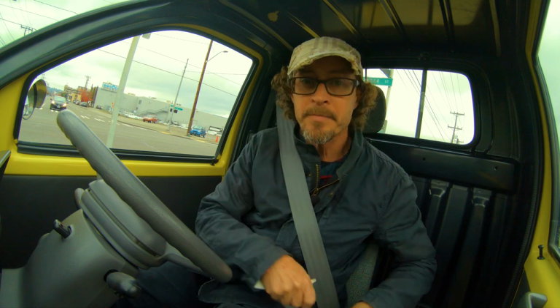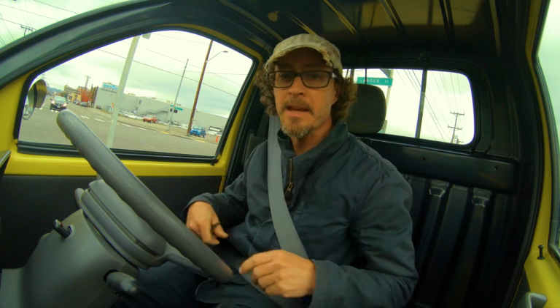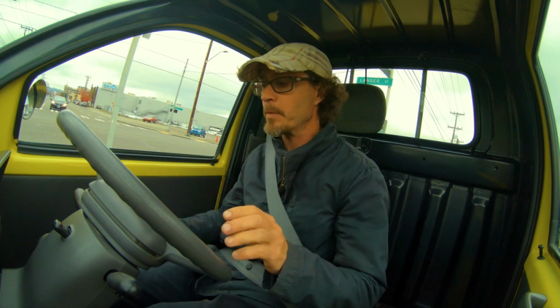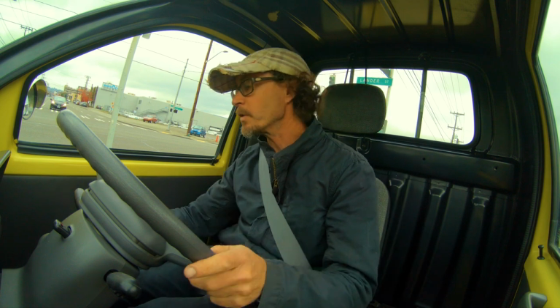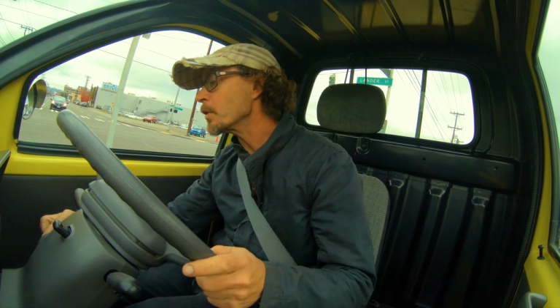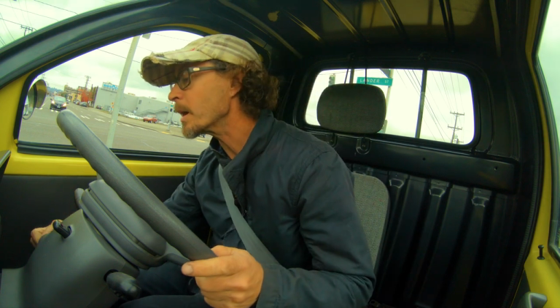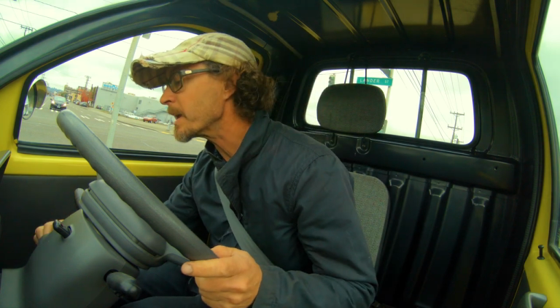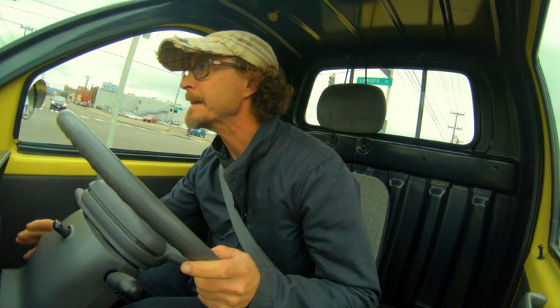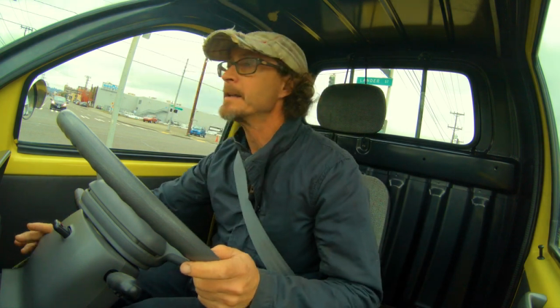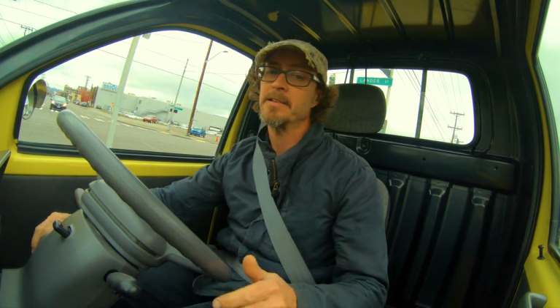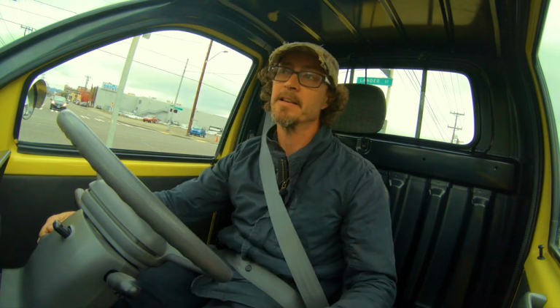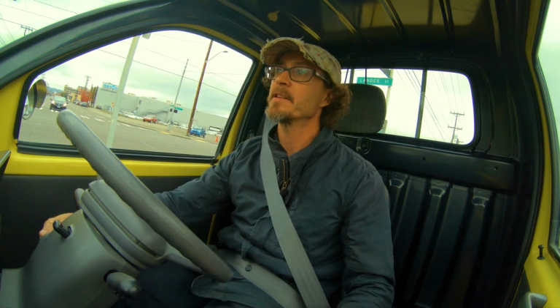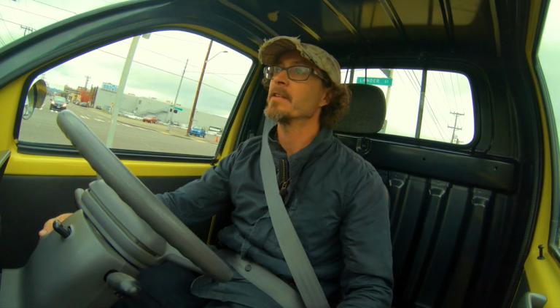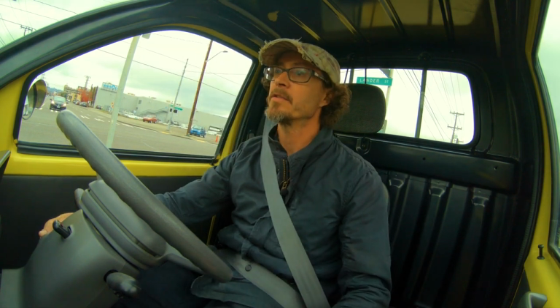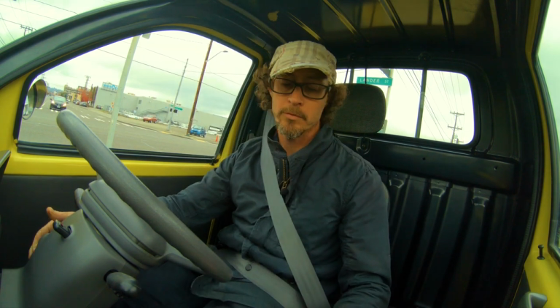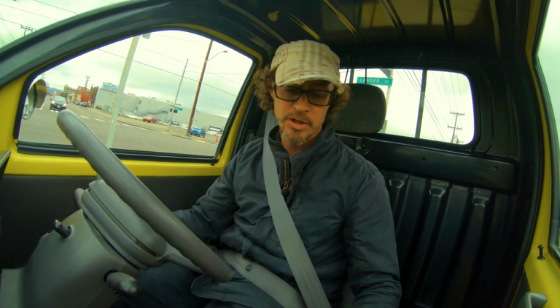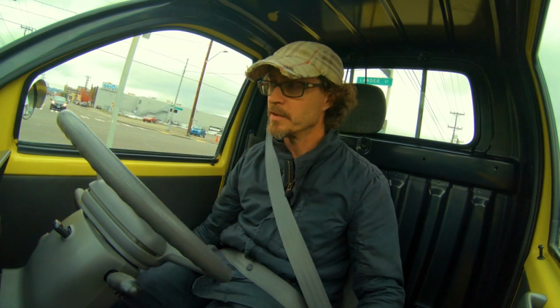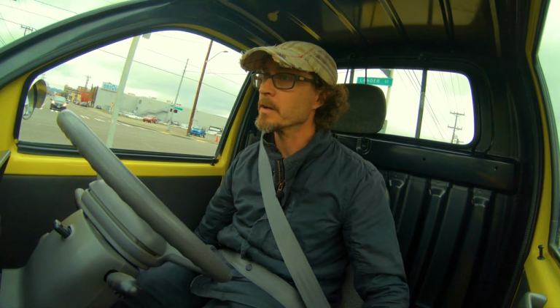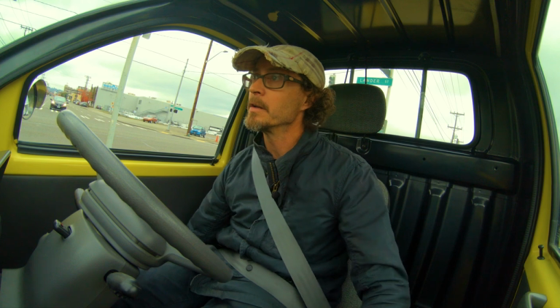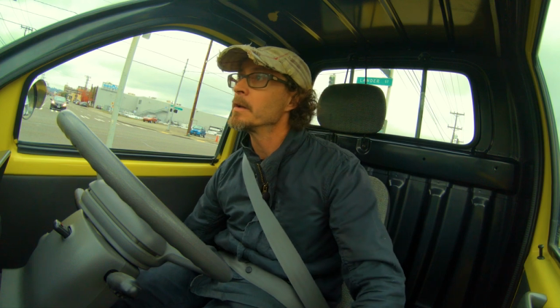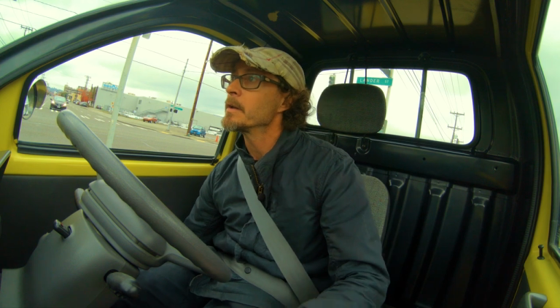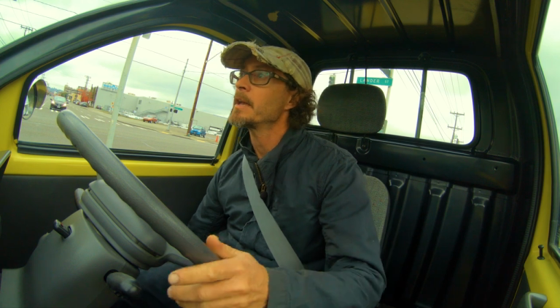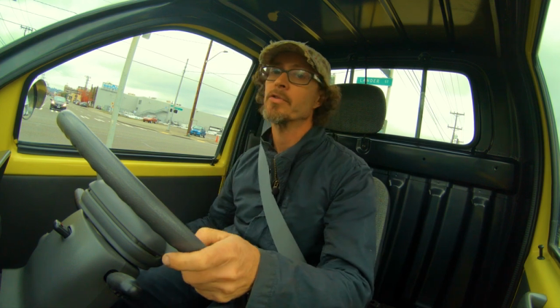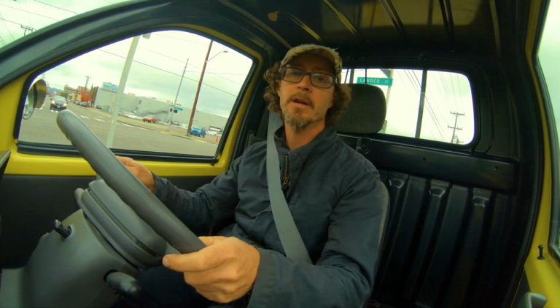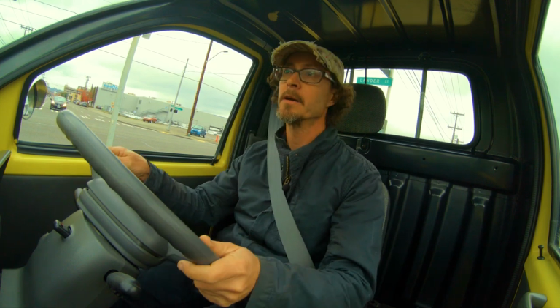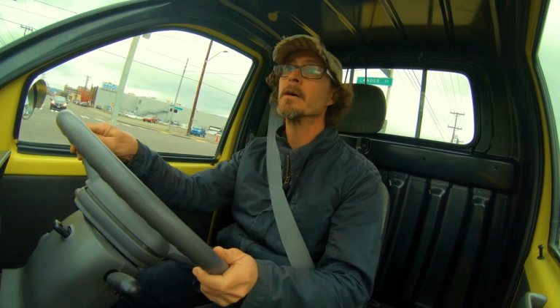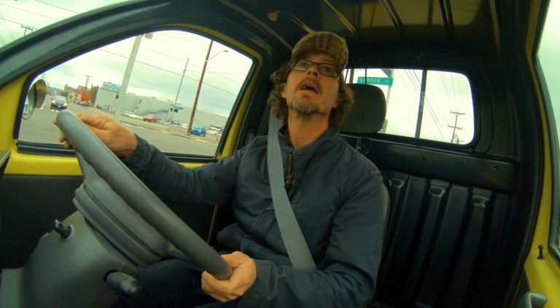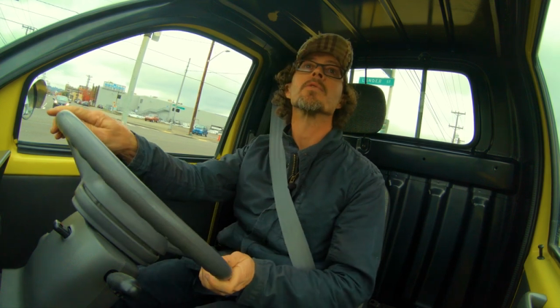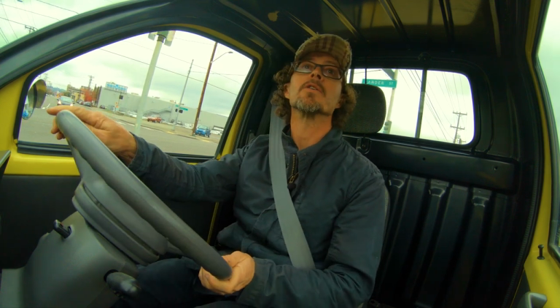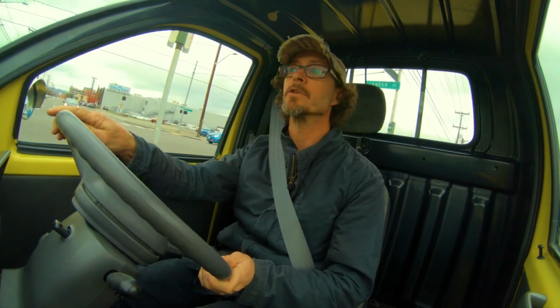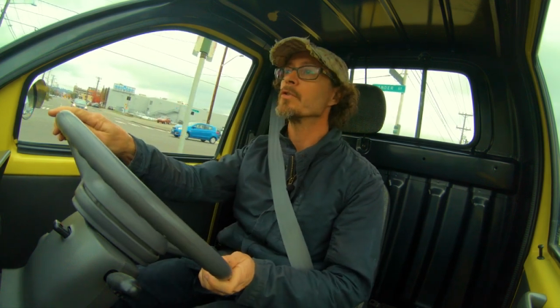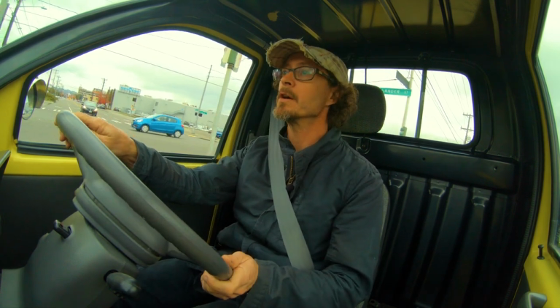Hey, it's Adam with Sodomoto. I'm in a 1996 Daihatsu Midget truck and we're going to go for a short drive.